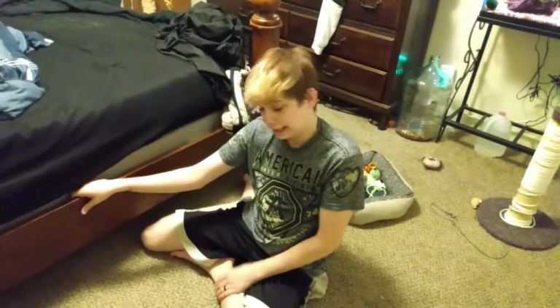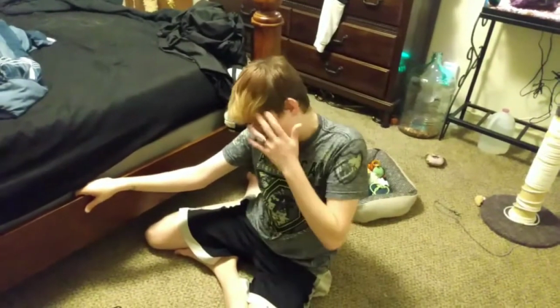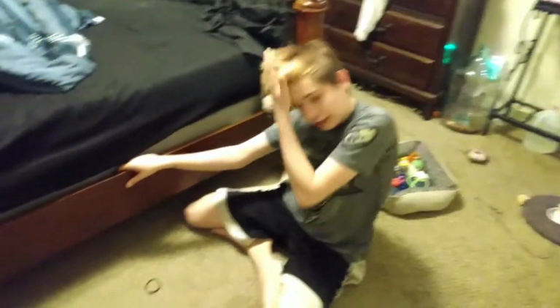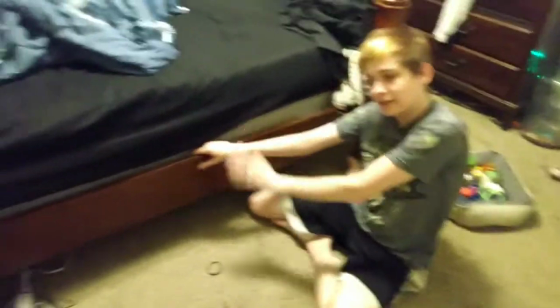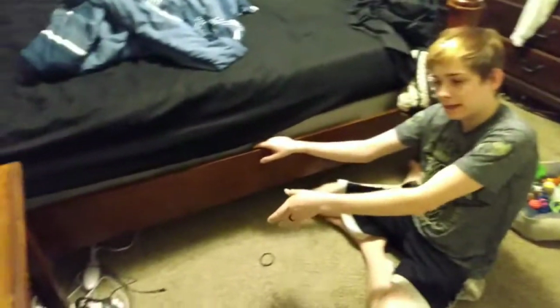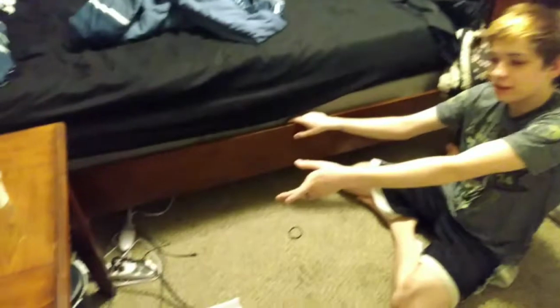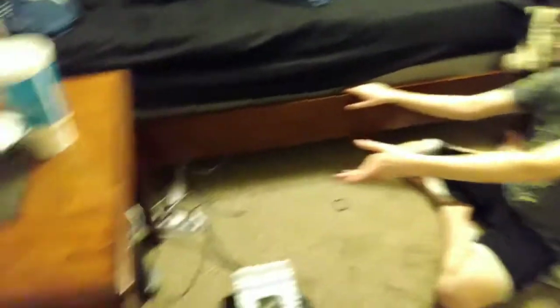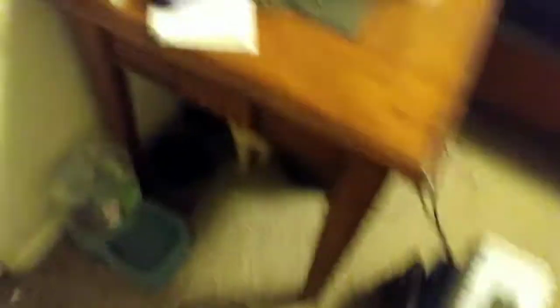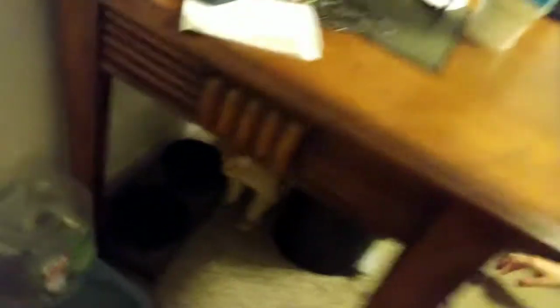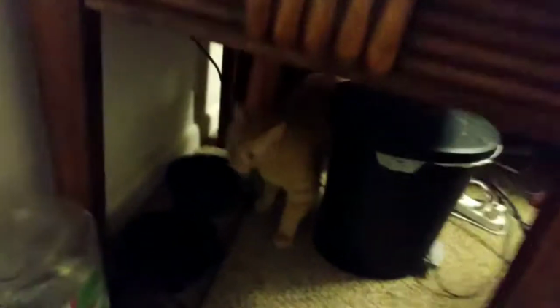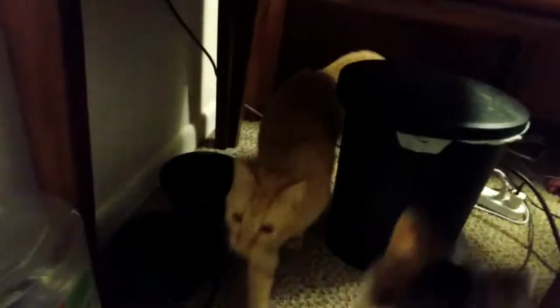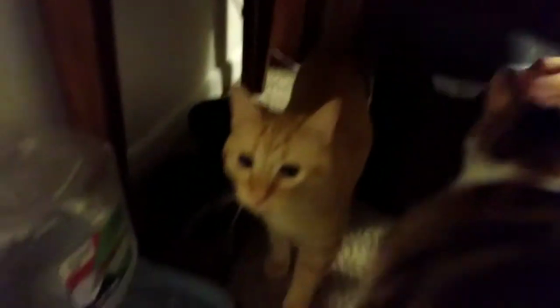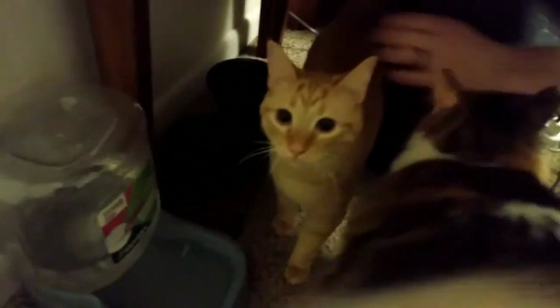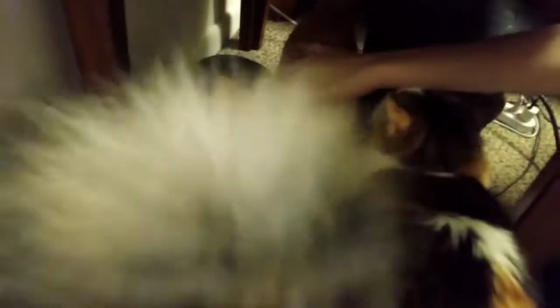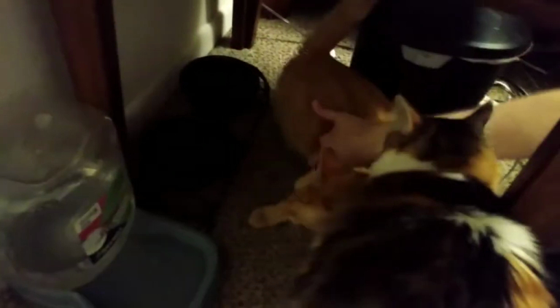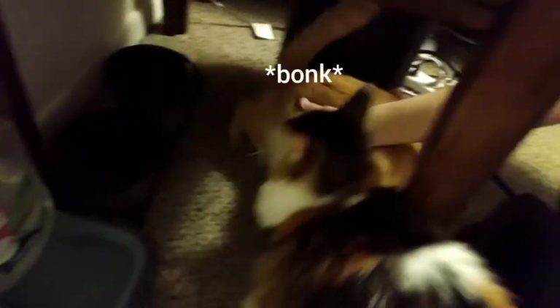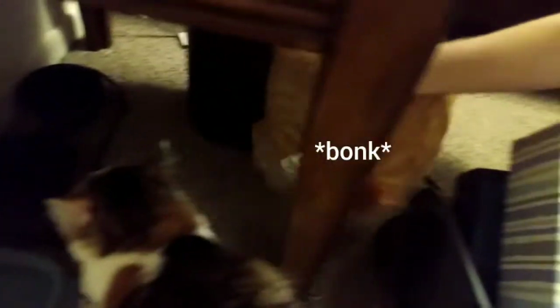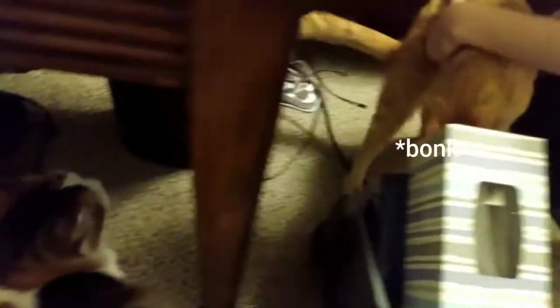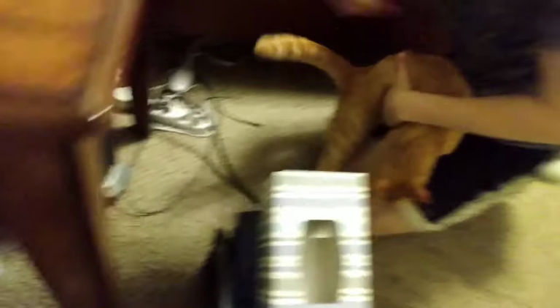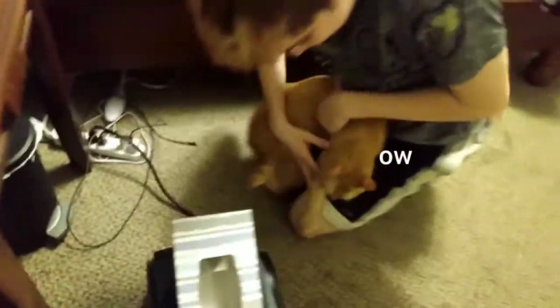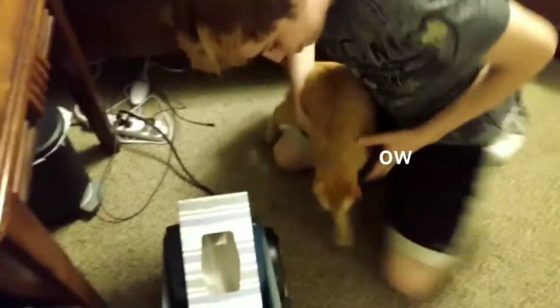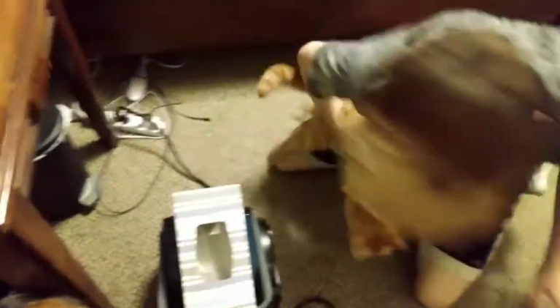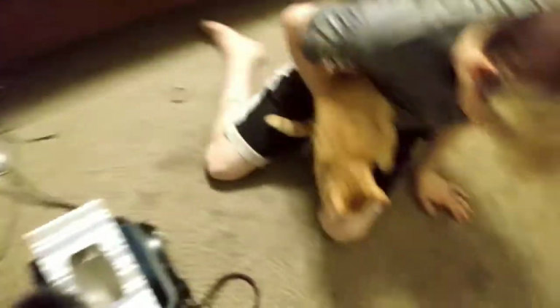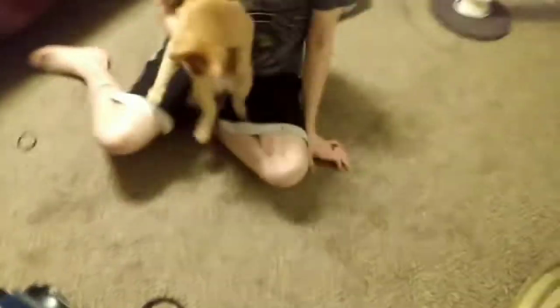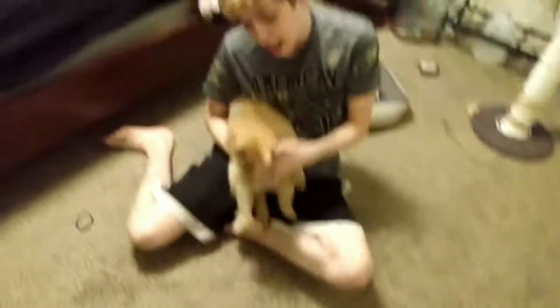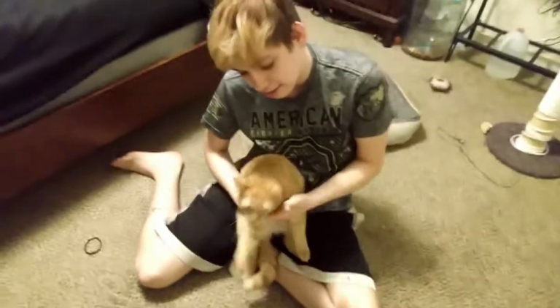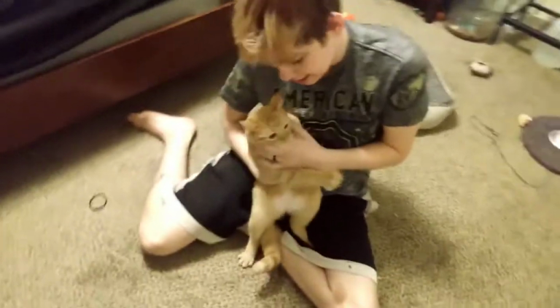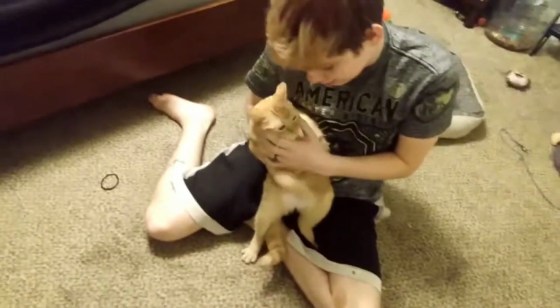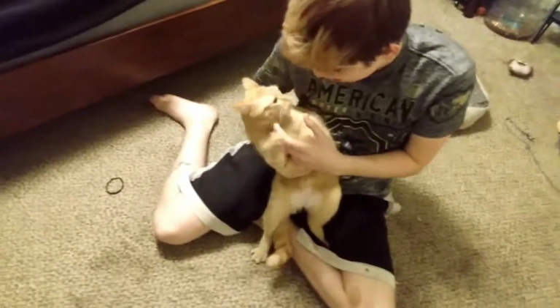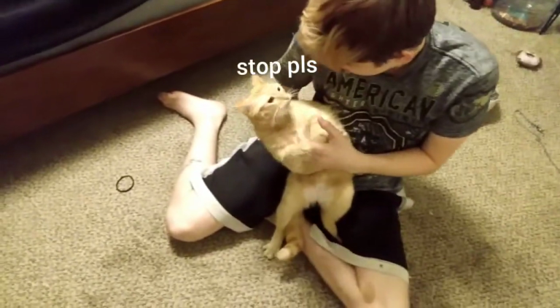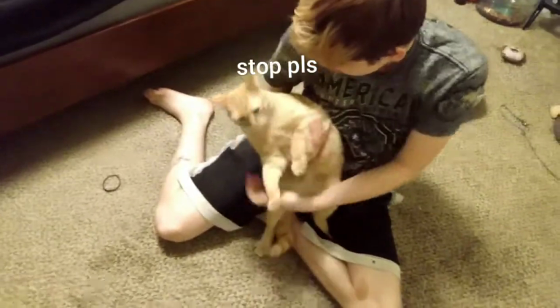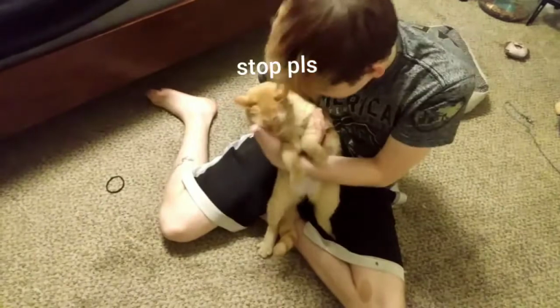Unfortunately, my other cat, Little Man — oh, there he is. Come here, Little Man. This is Little Man. He's a good cat.